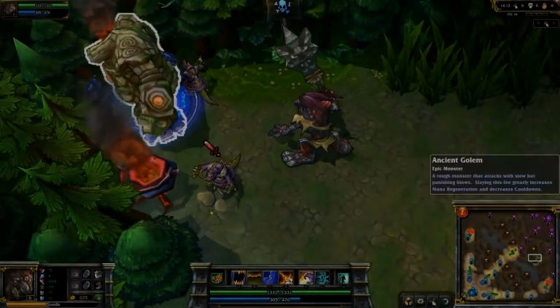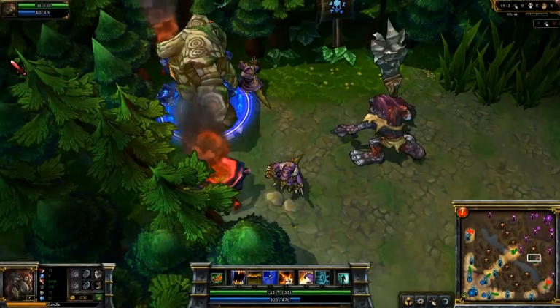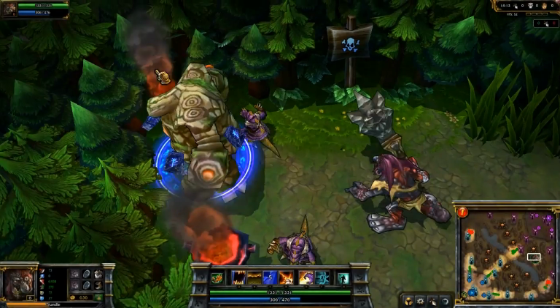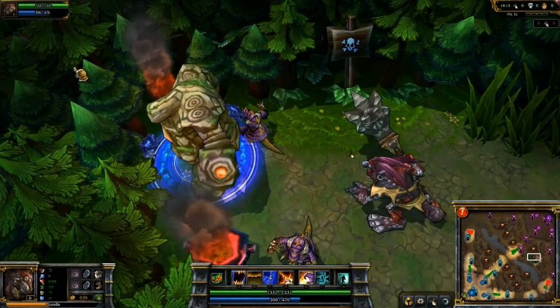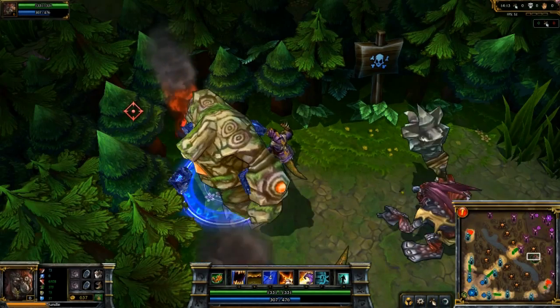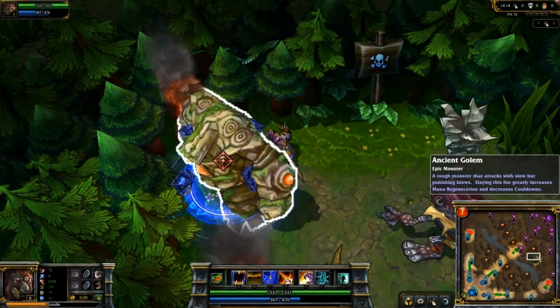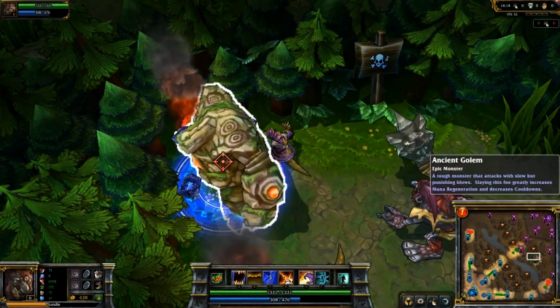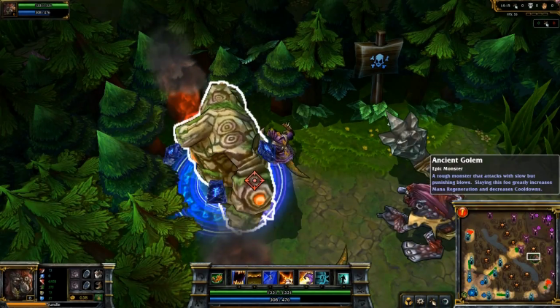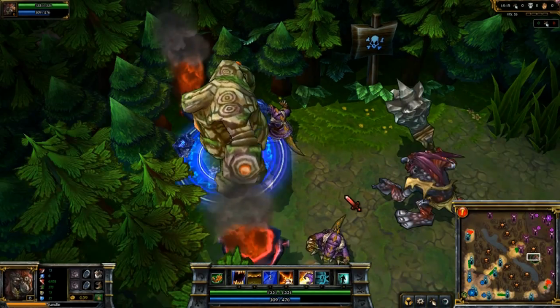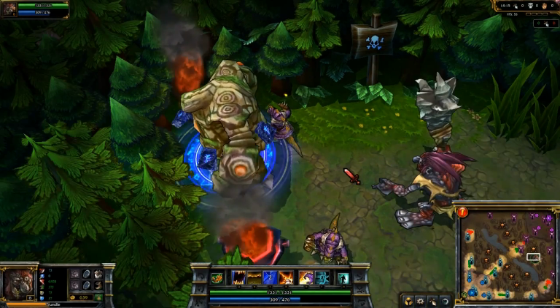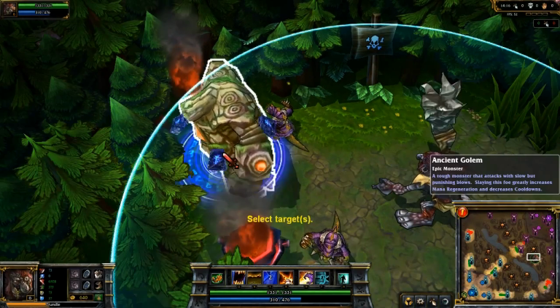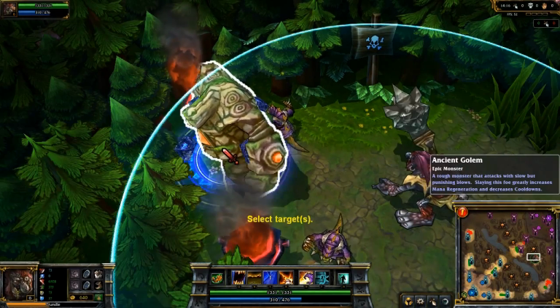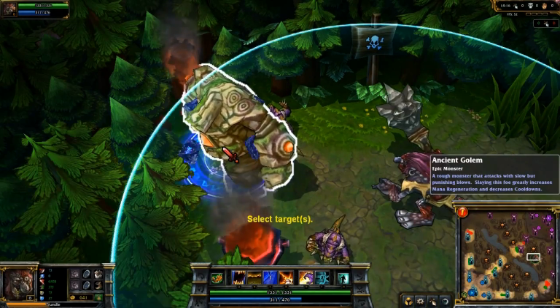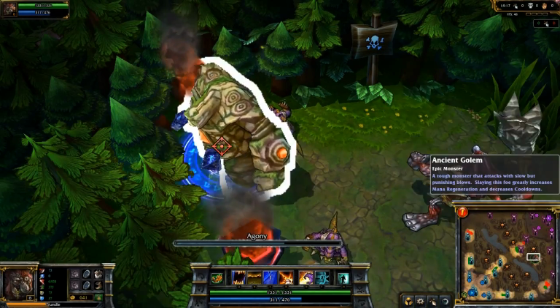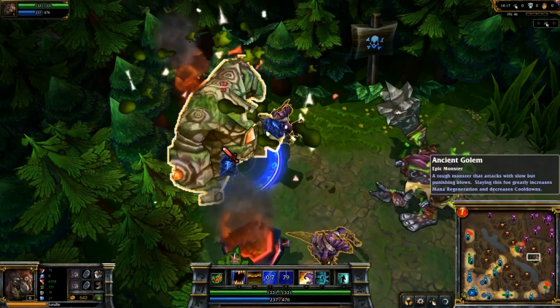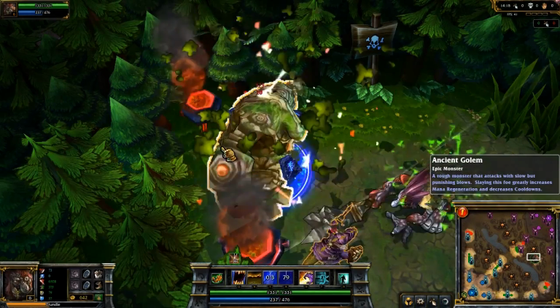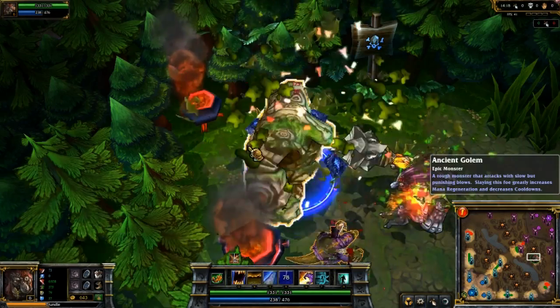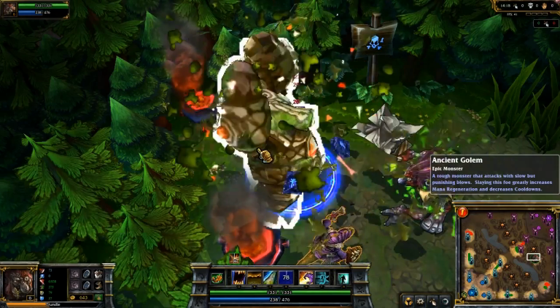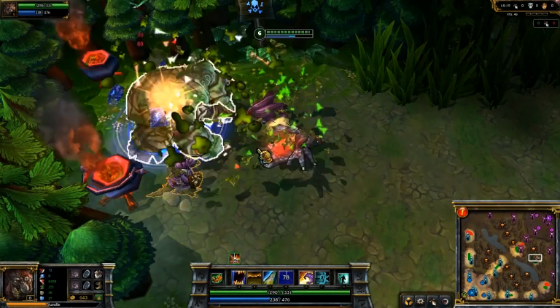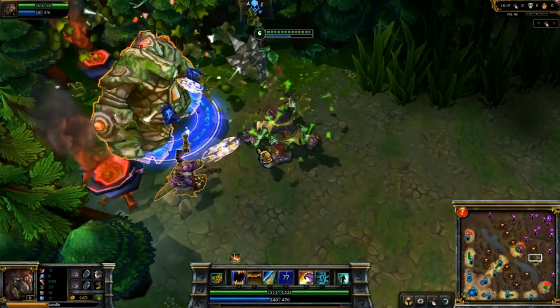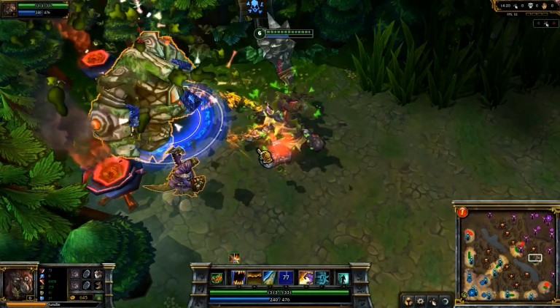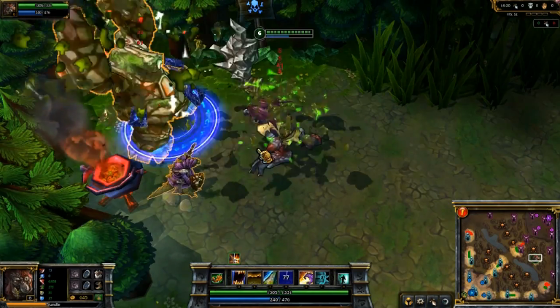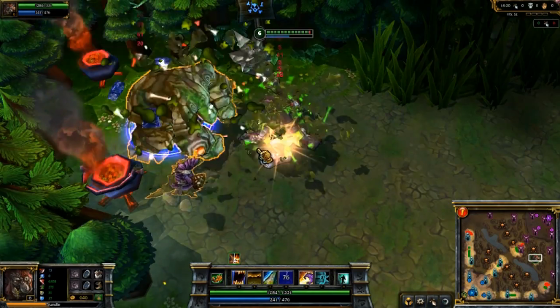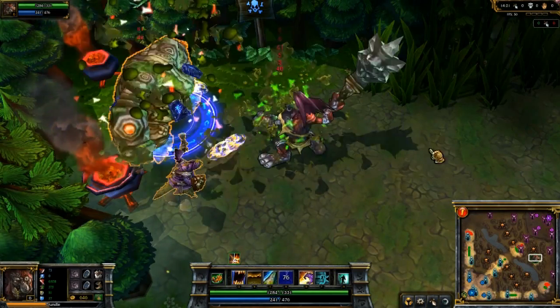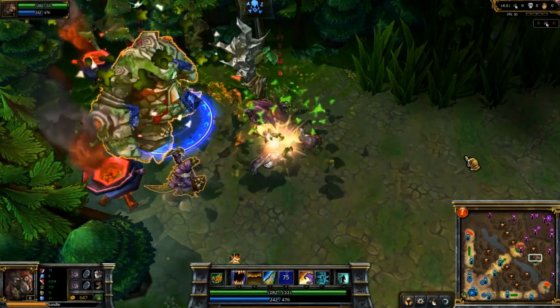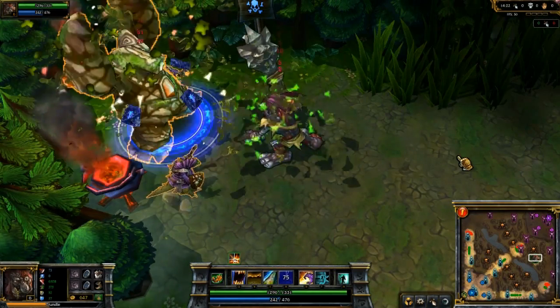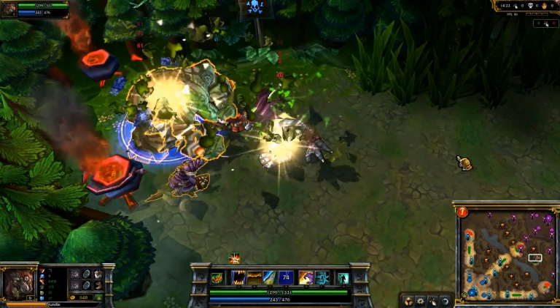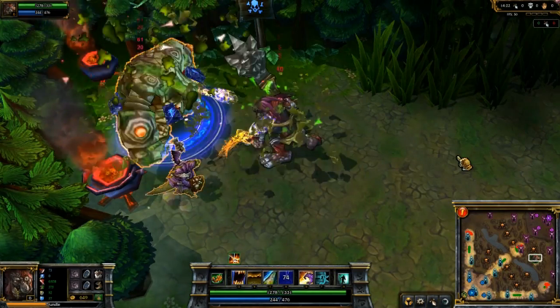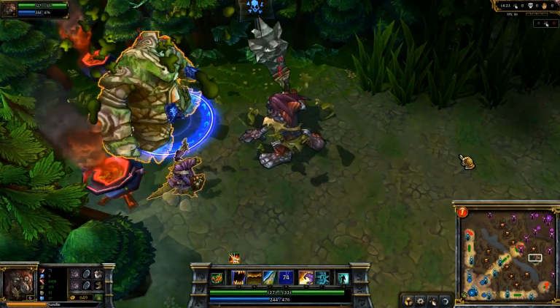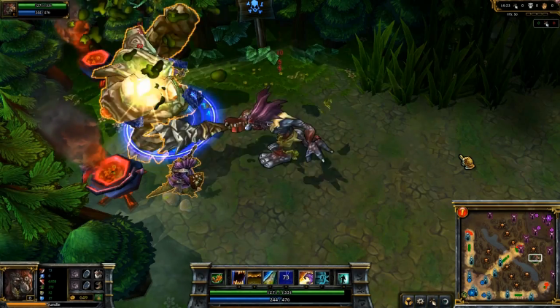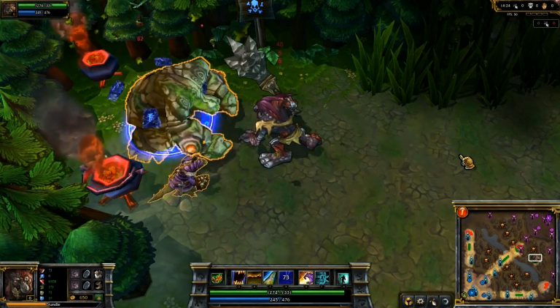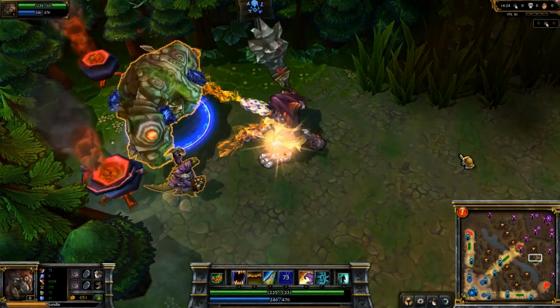Trundle's ultimate is Agony. Agony deals damage and lowers the target's armor and magic resist by a percentage, which increases over time. Trundle also steals all those stats for himself while the buff is on.